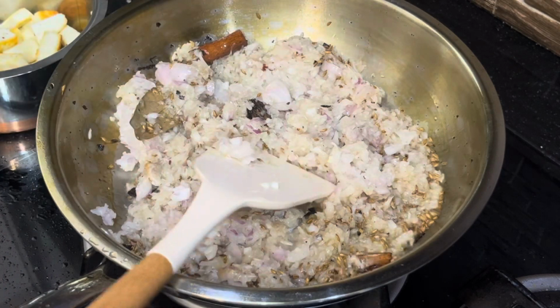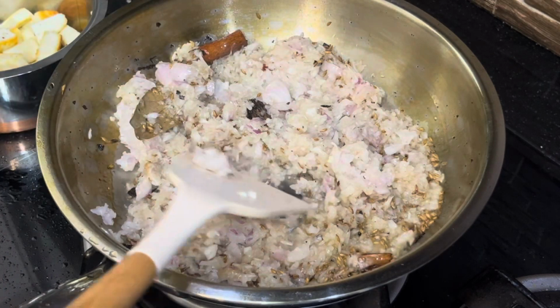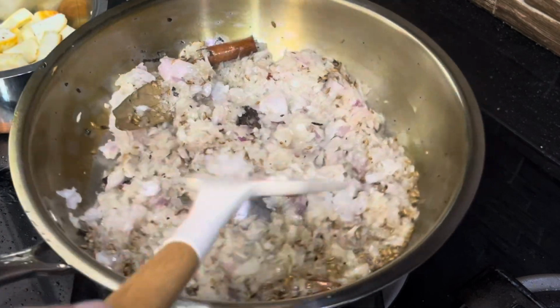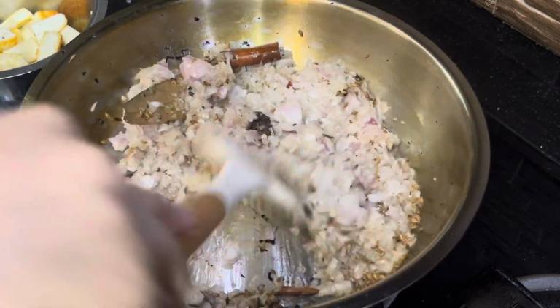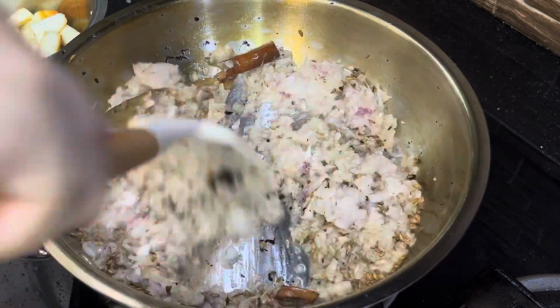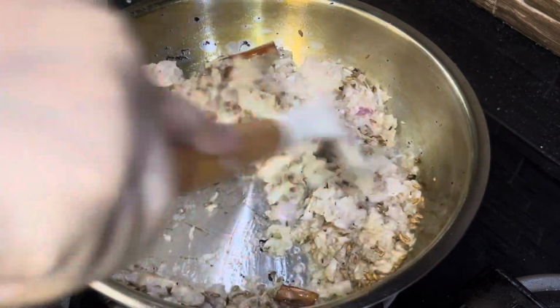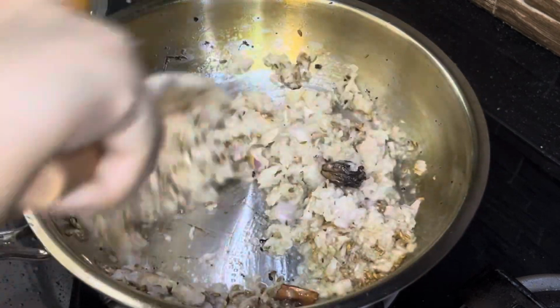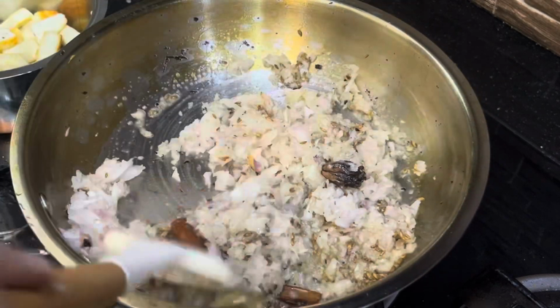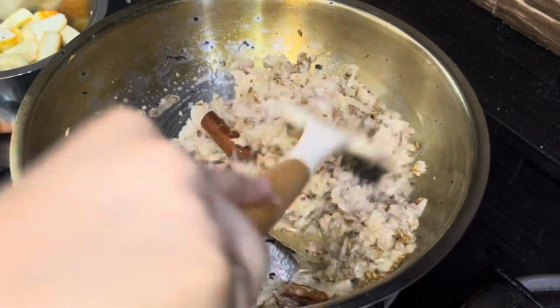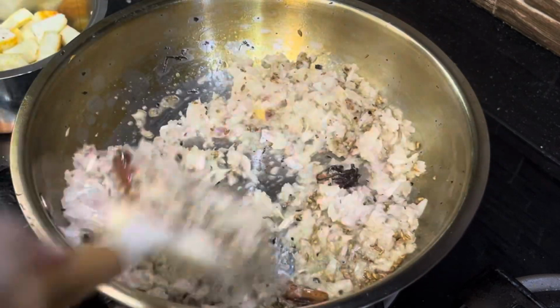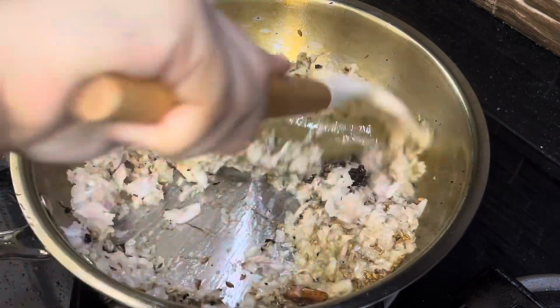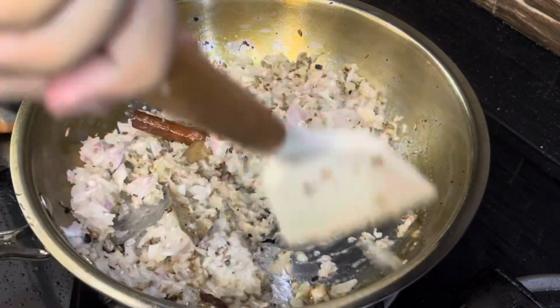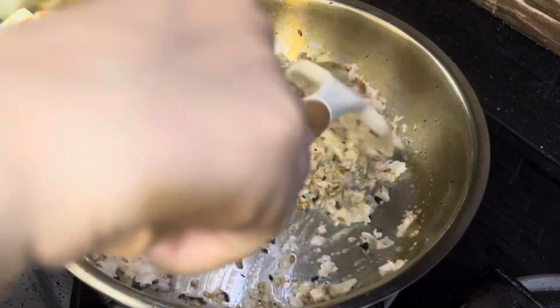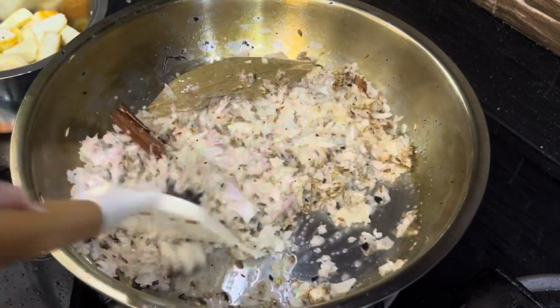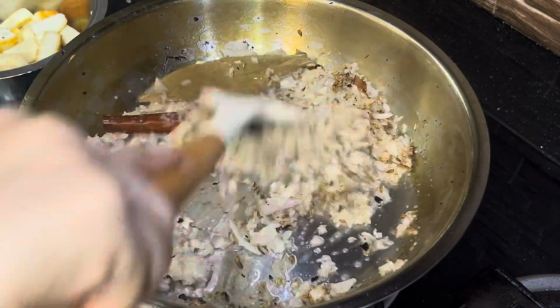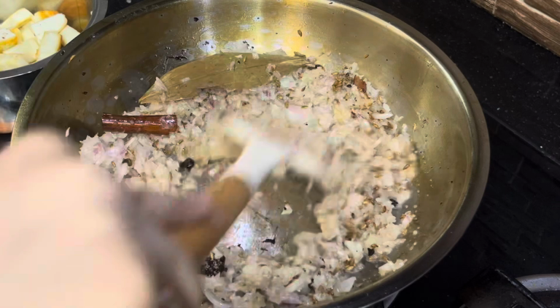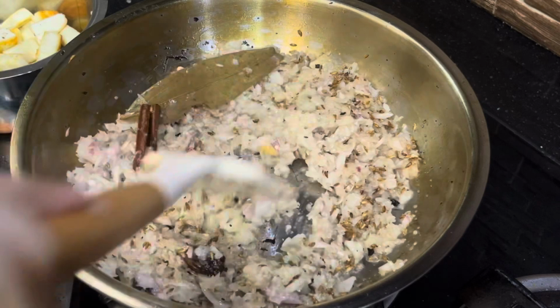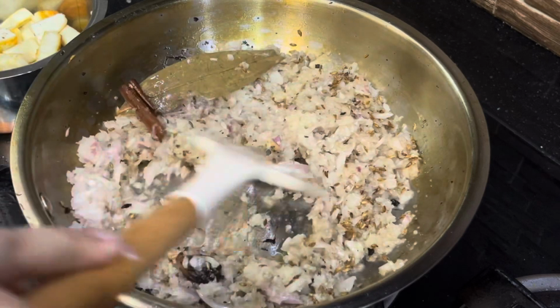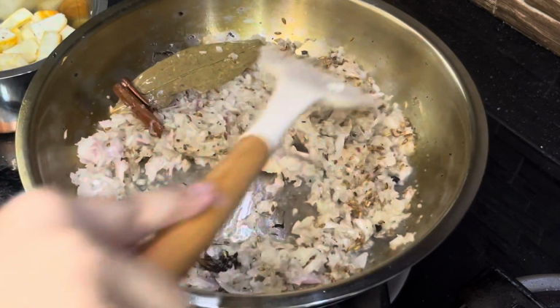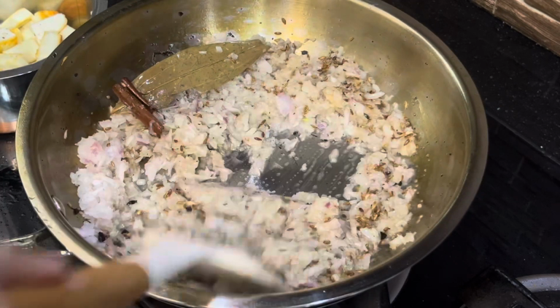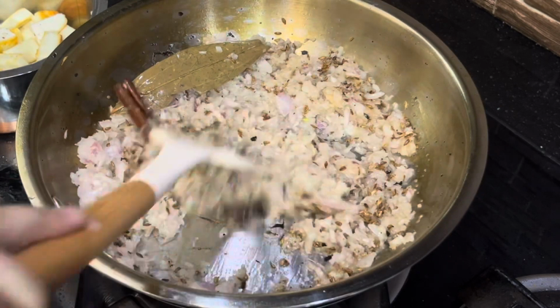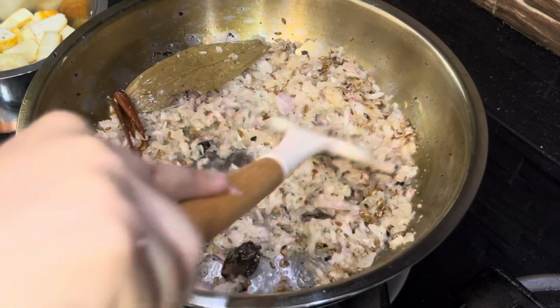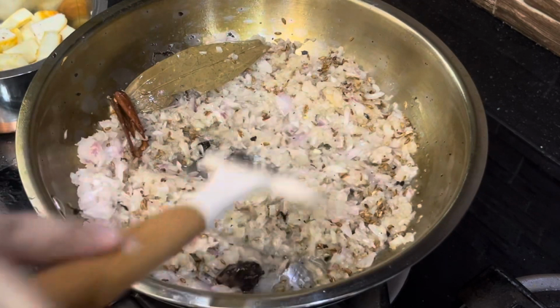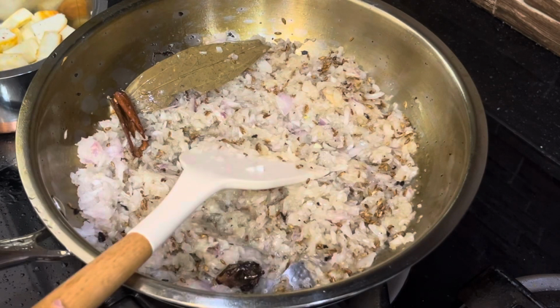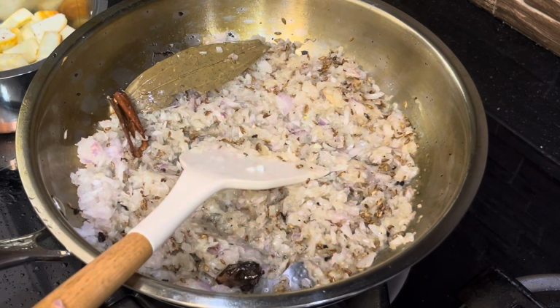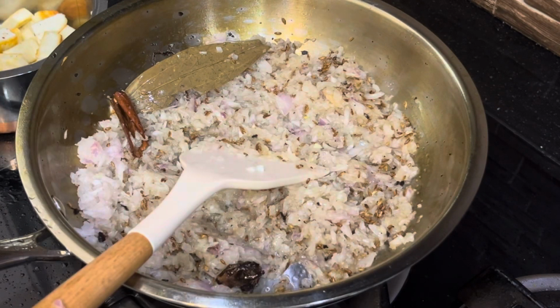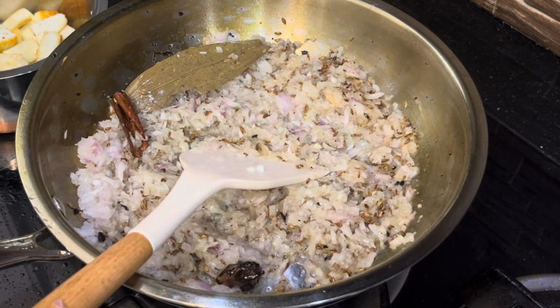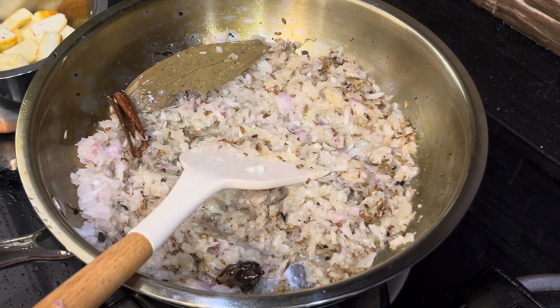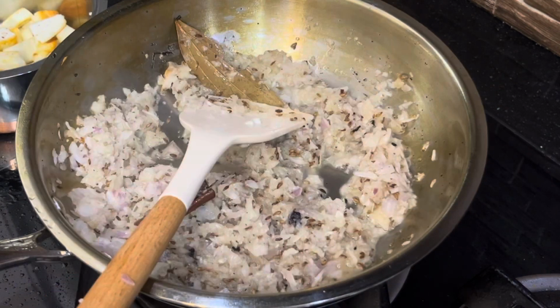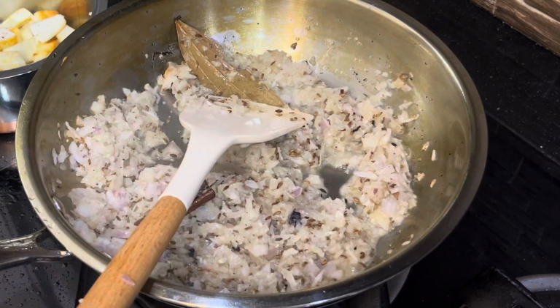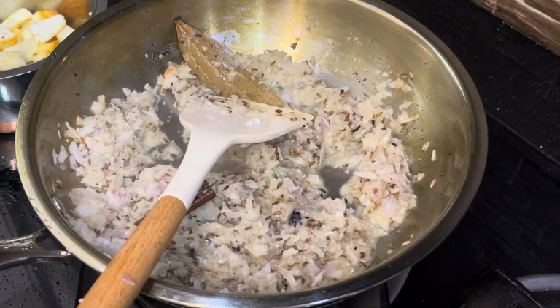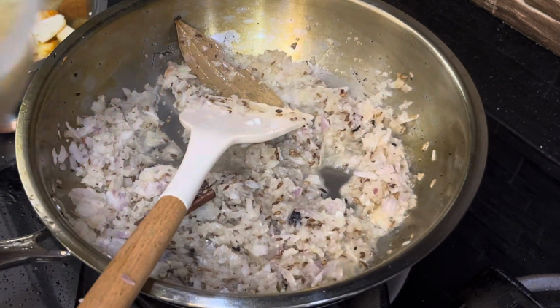I'm going to go ahead and mix it up. Let's go.